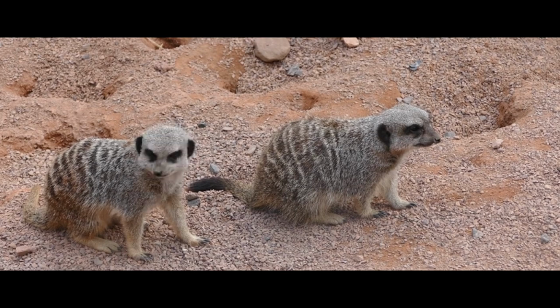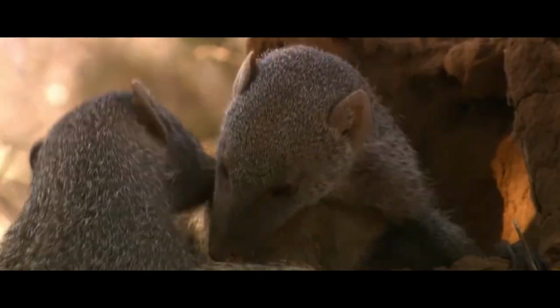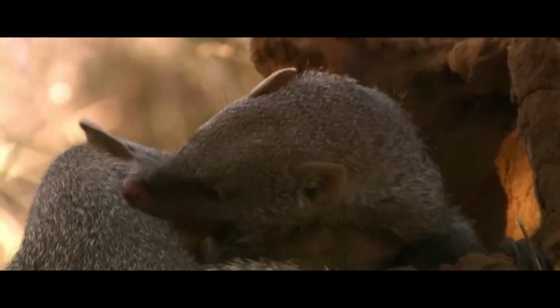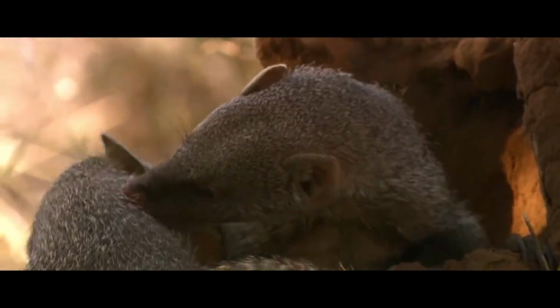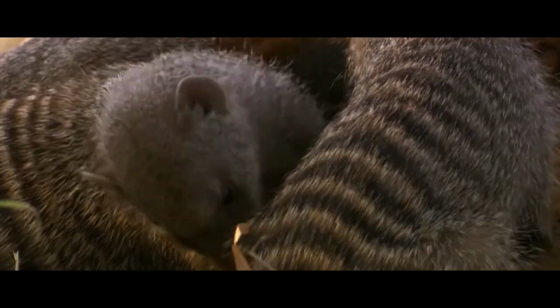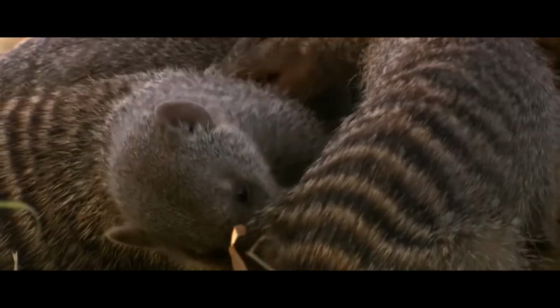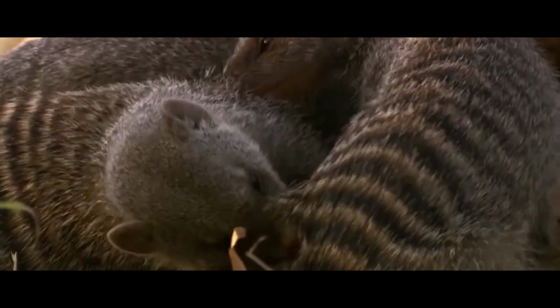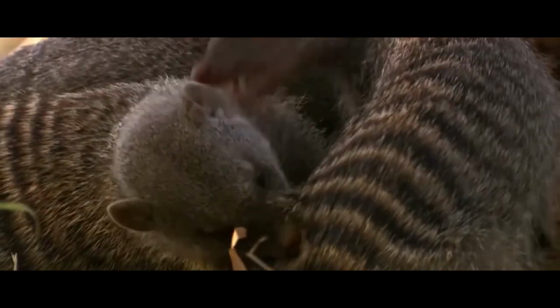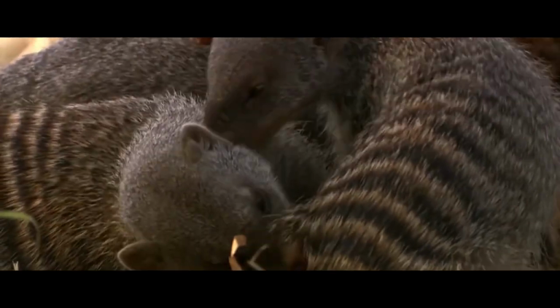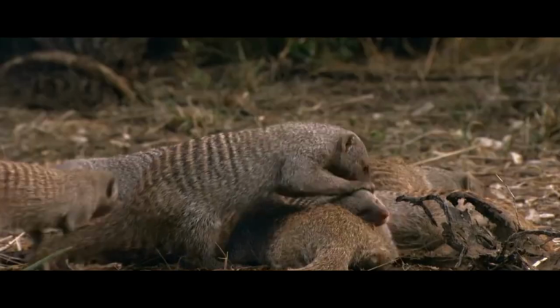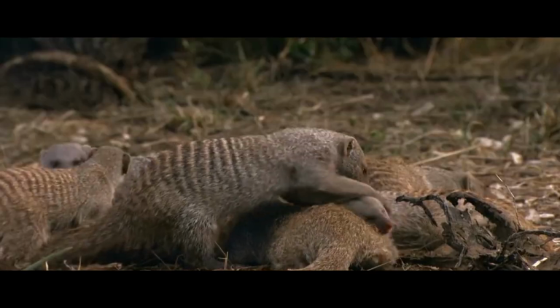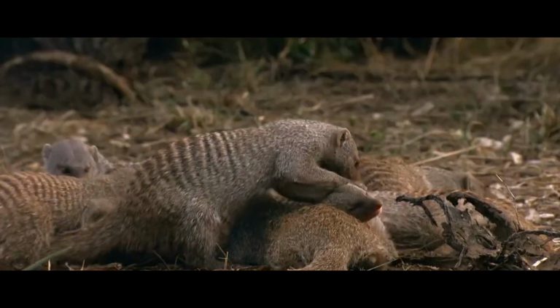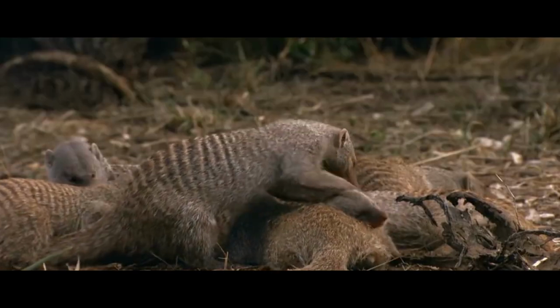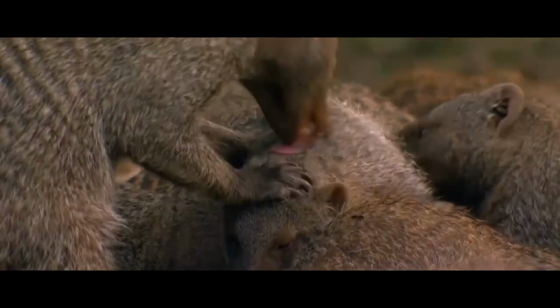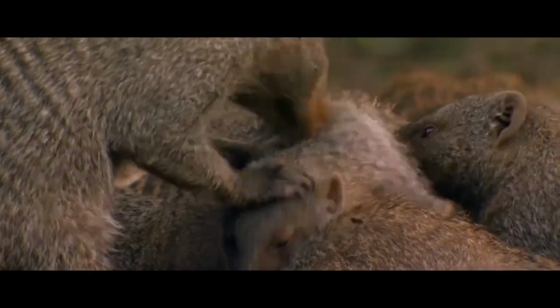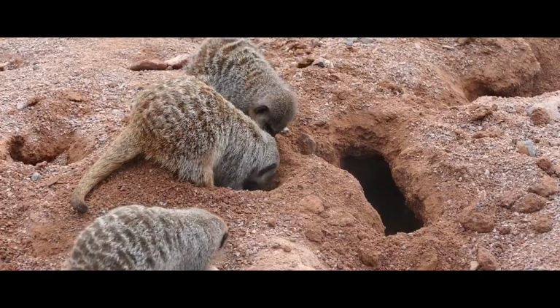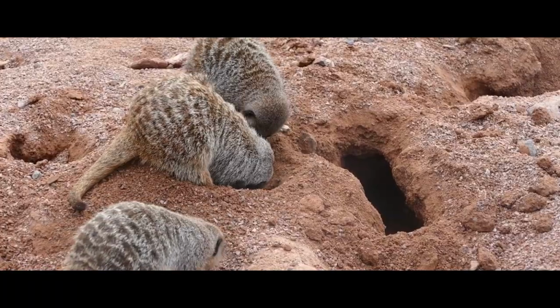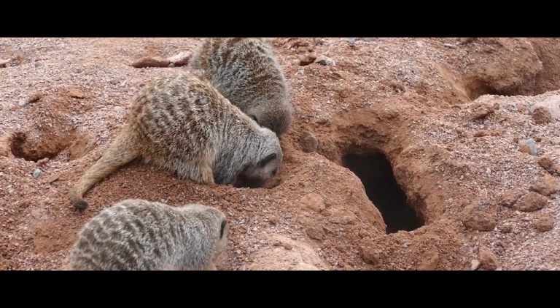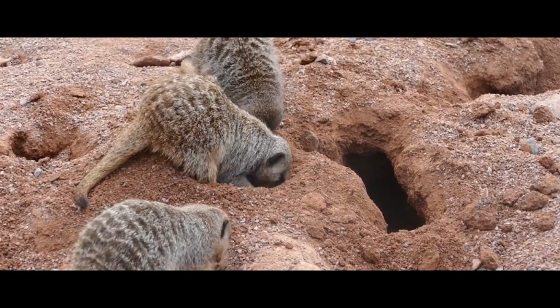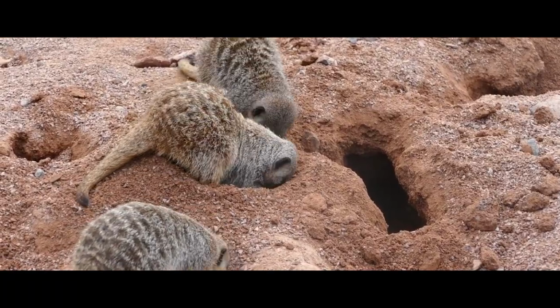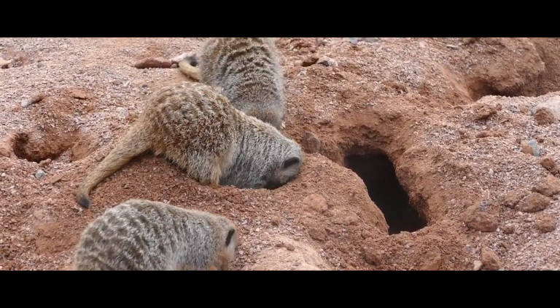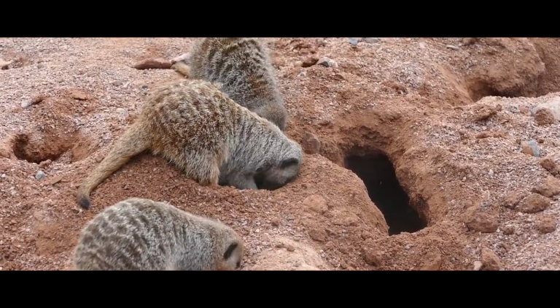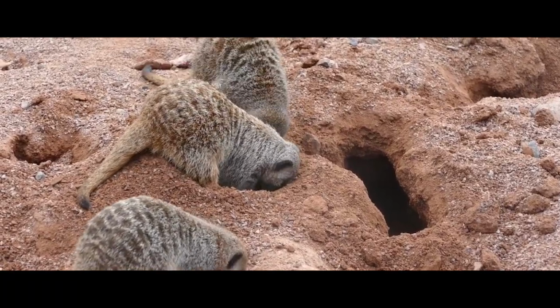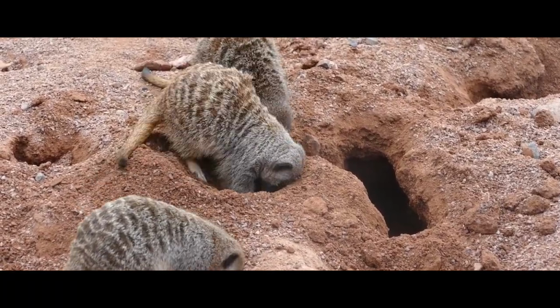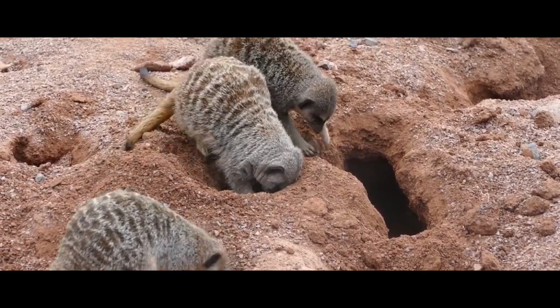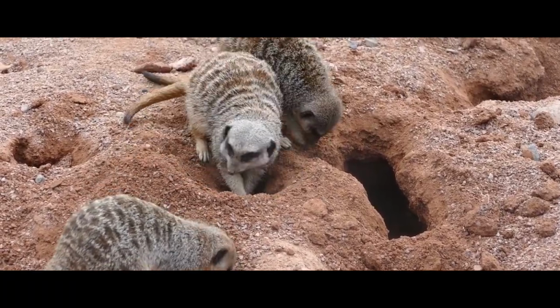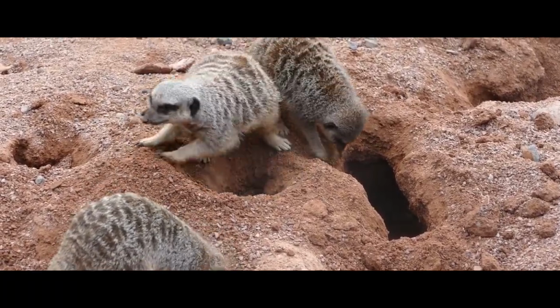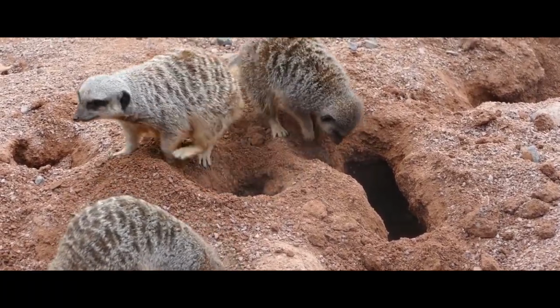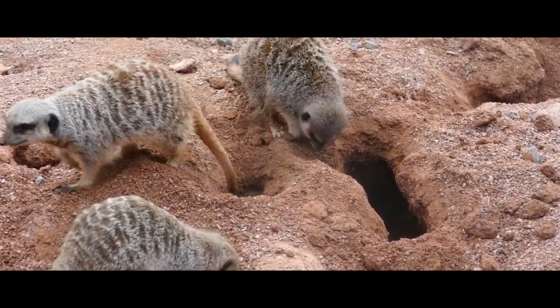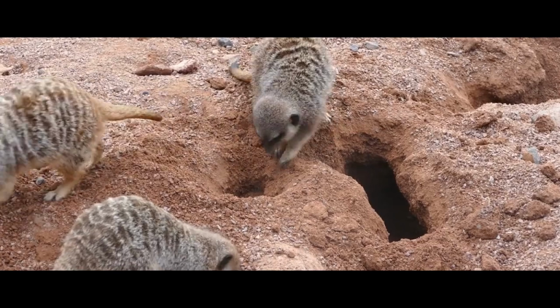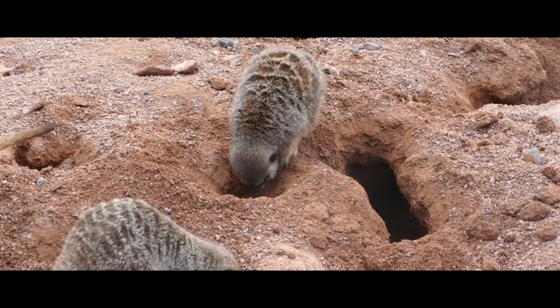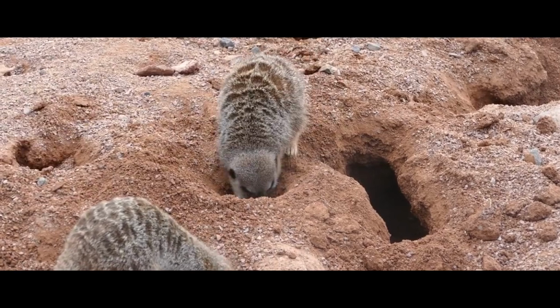These animals have five toes on their front paws and four on their hind paws. The big toe of the forepaw is small, but it has a long 8-millimeter claw that's used for digging.